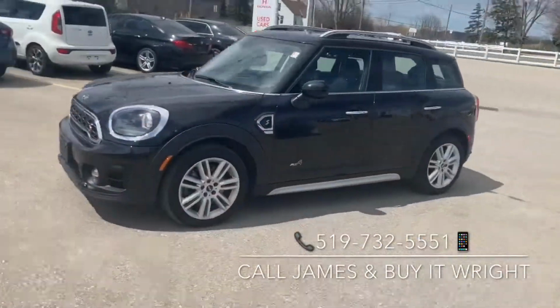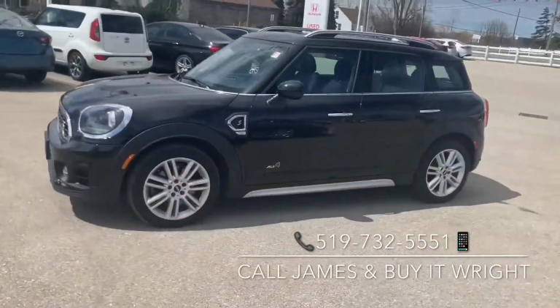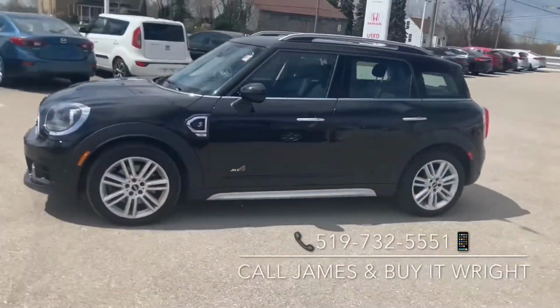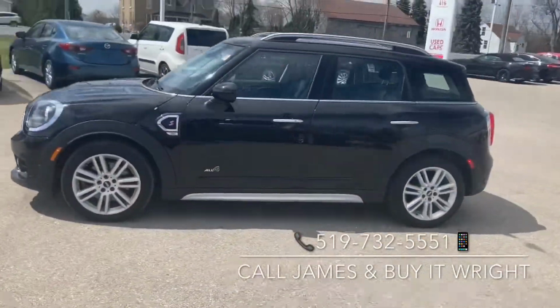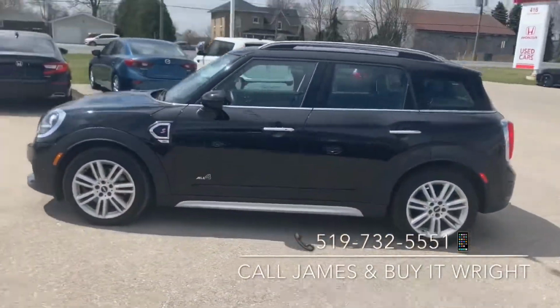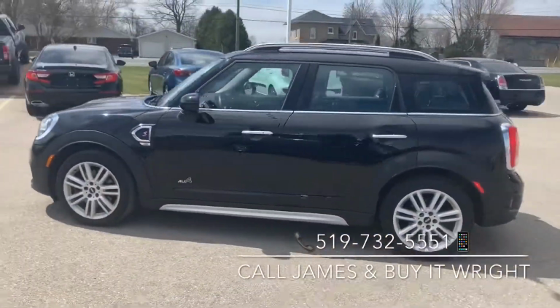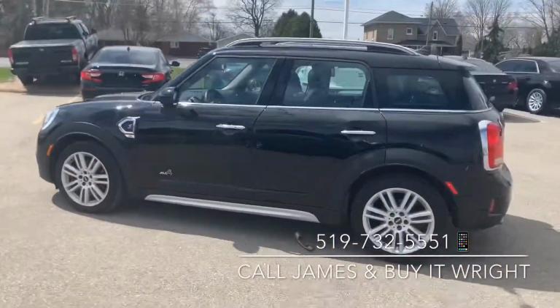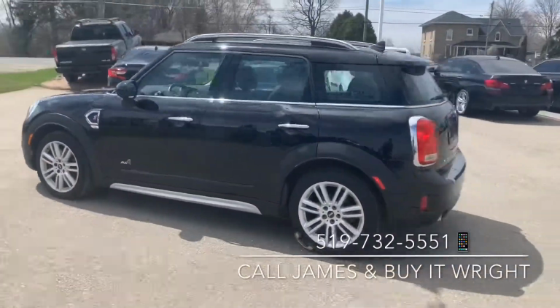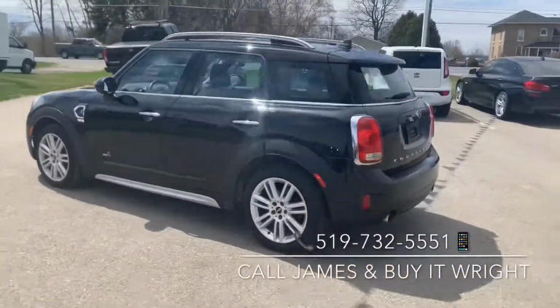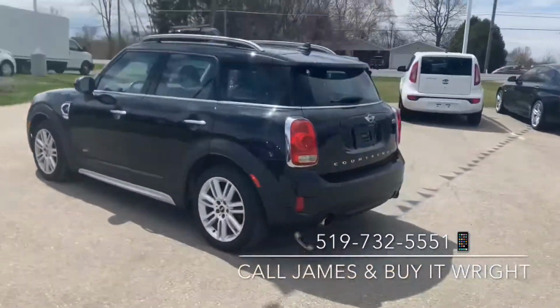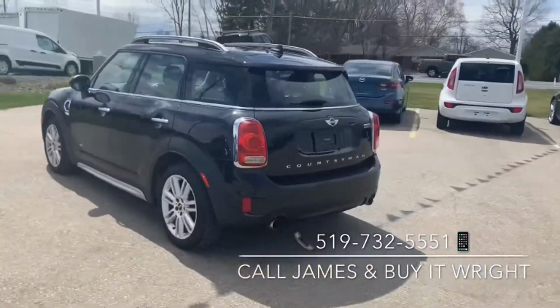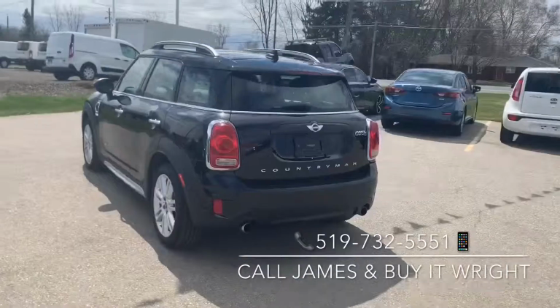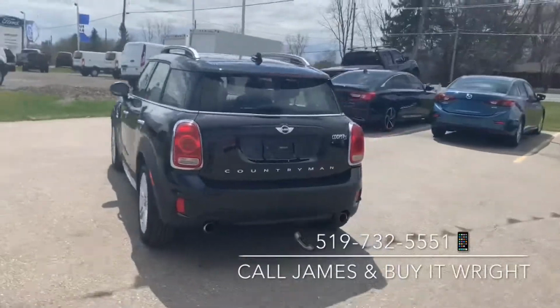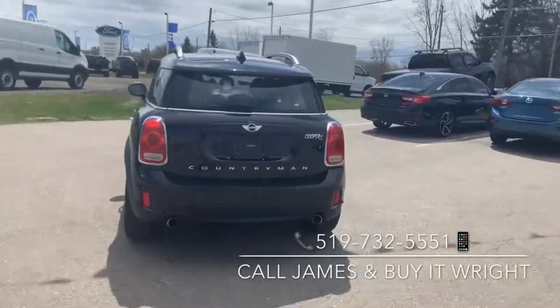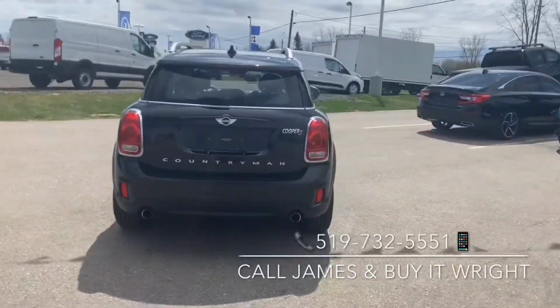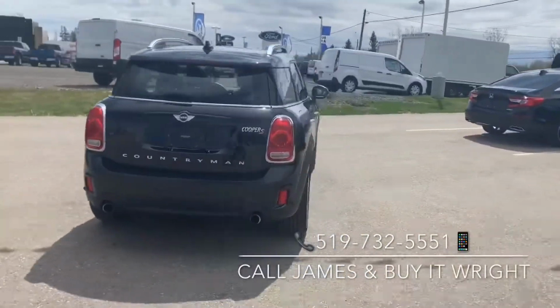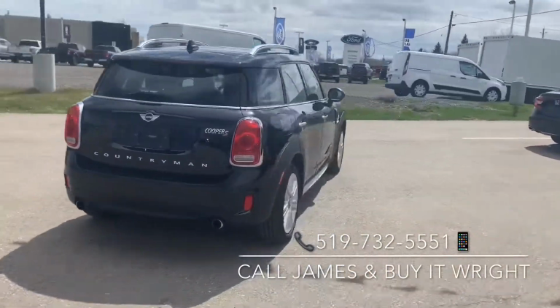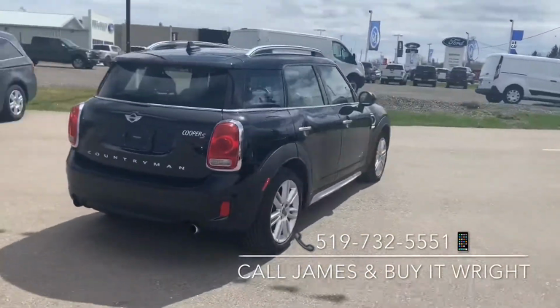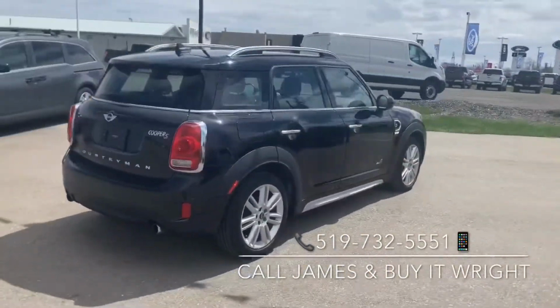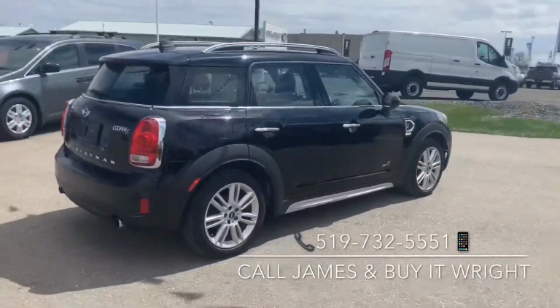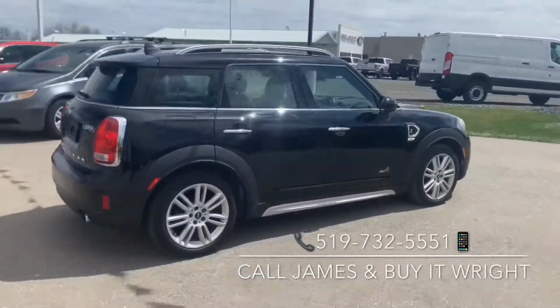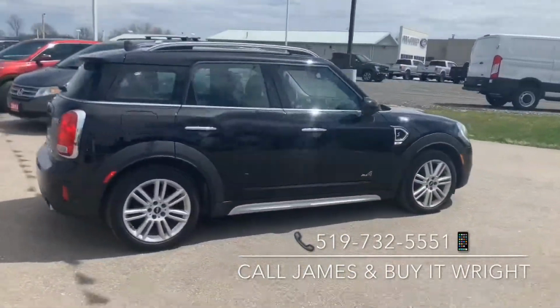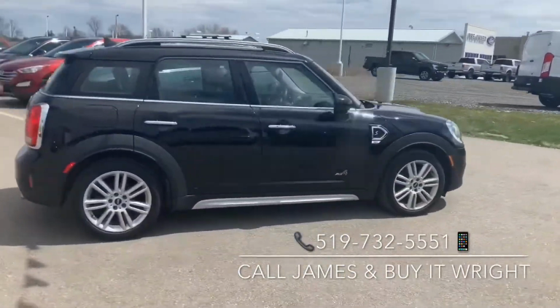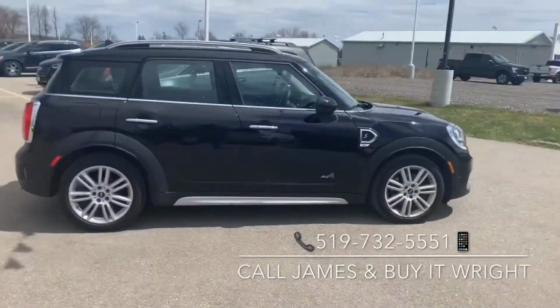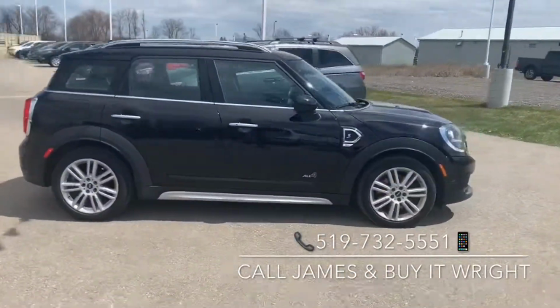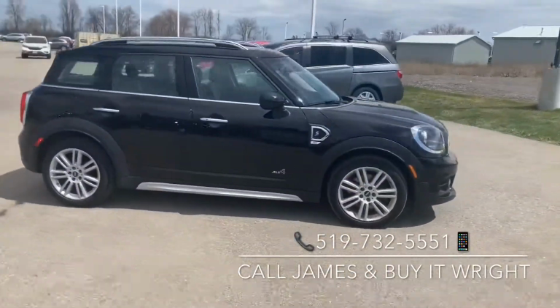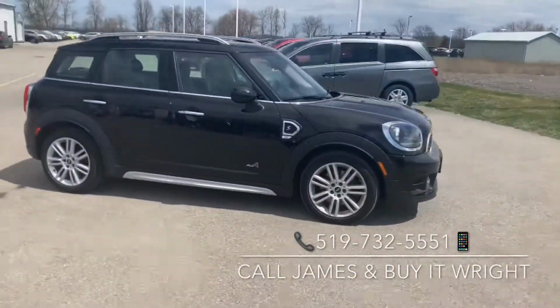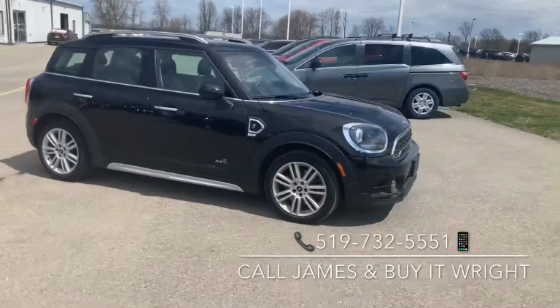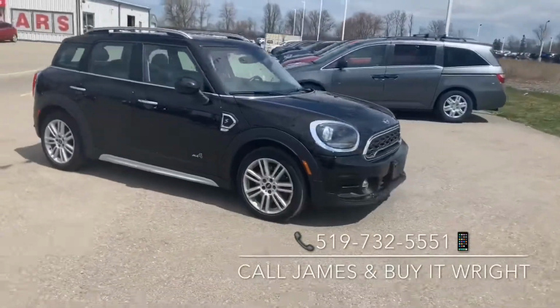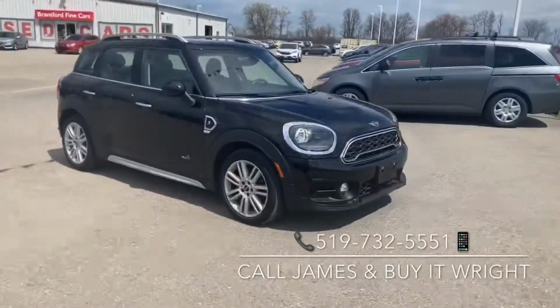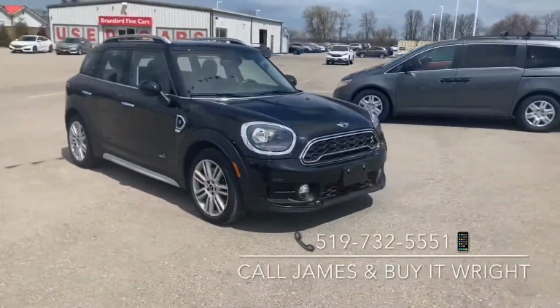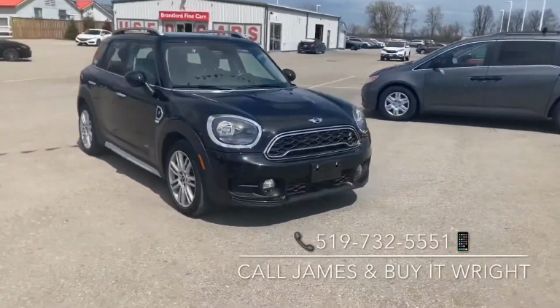Introducing the 2018 Mini Cooper Countryman. With only 39,000 kilometers on the dial and being priced in the lowest 5% of the market, she's not going to last long. So swing by the dealership, ask for James Wright, or call the number on the screen.